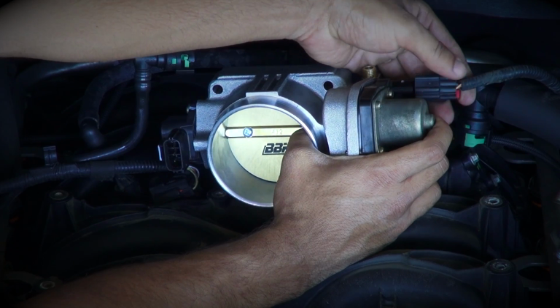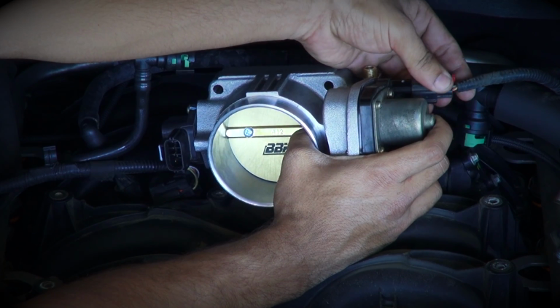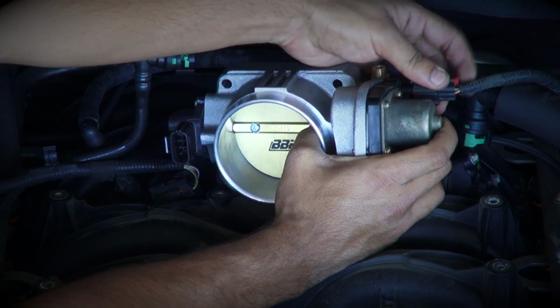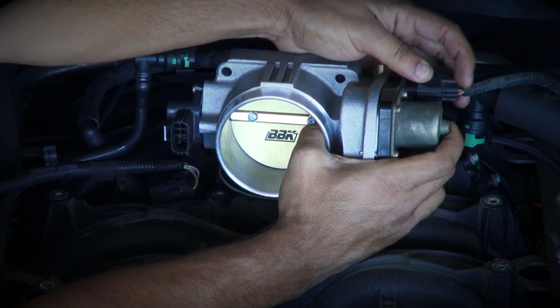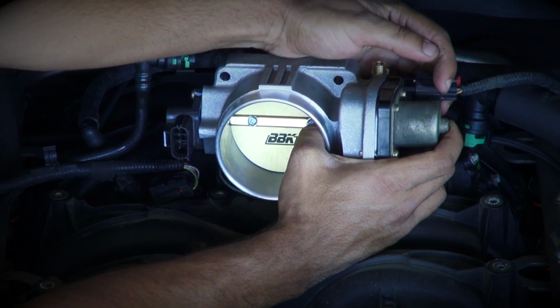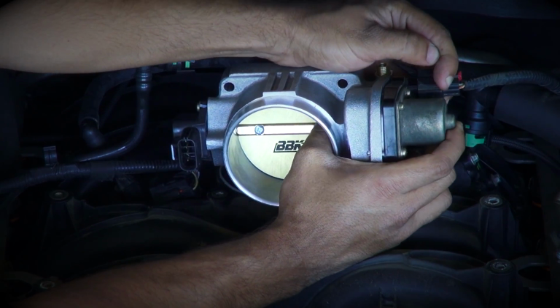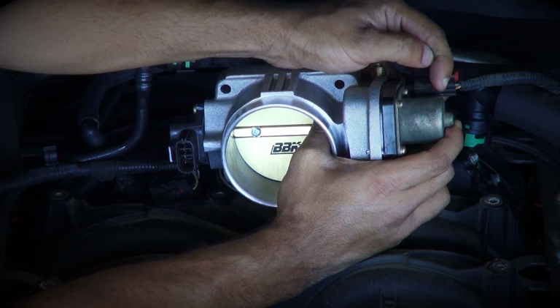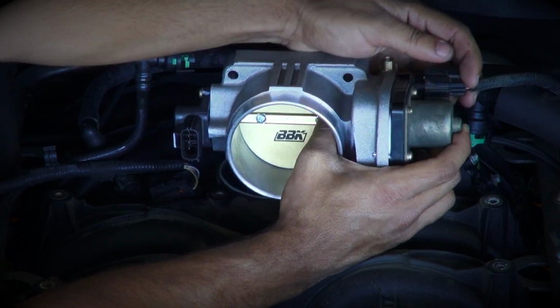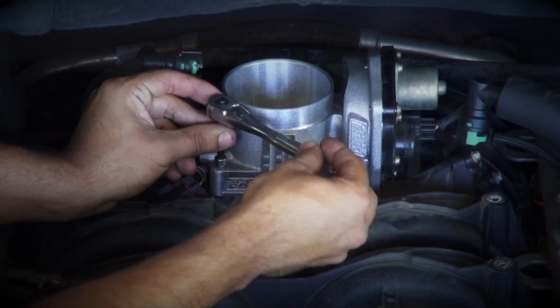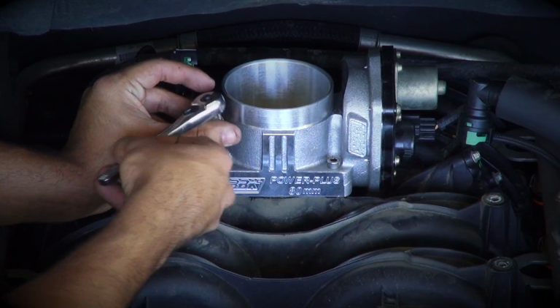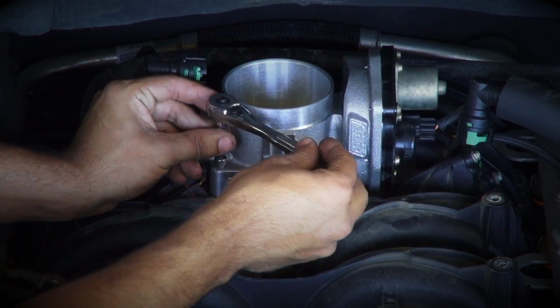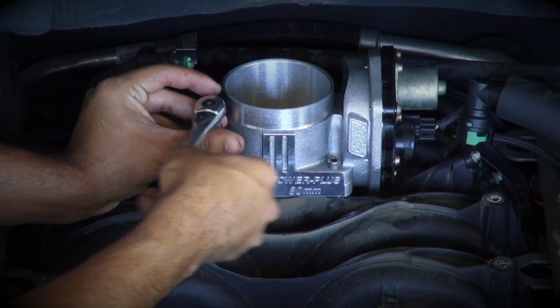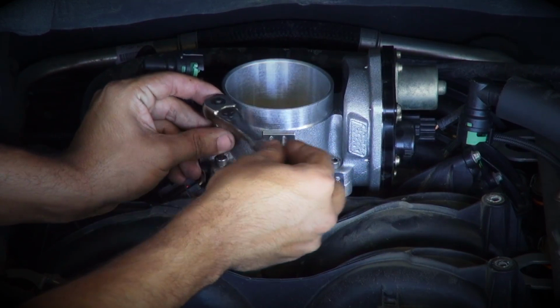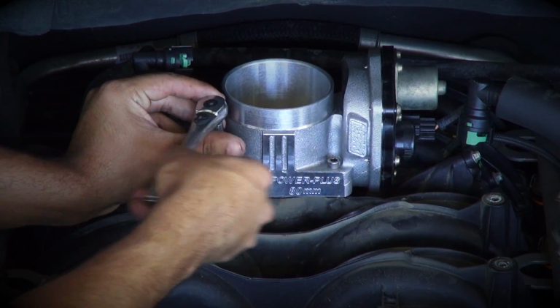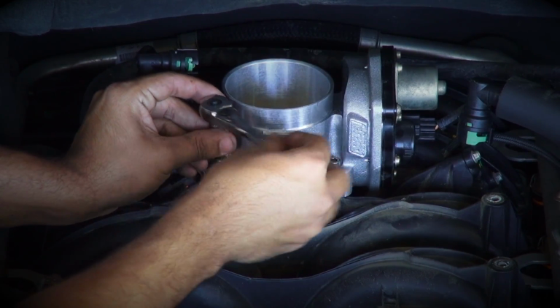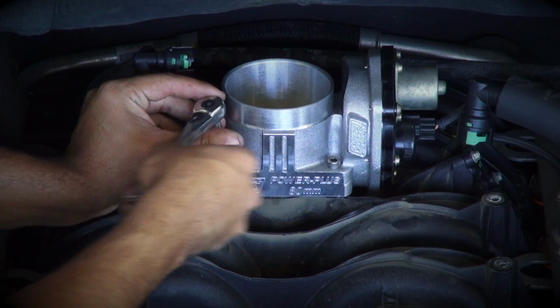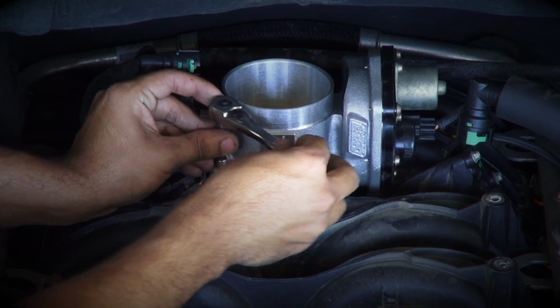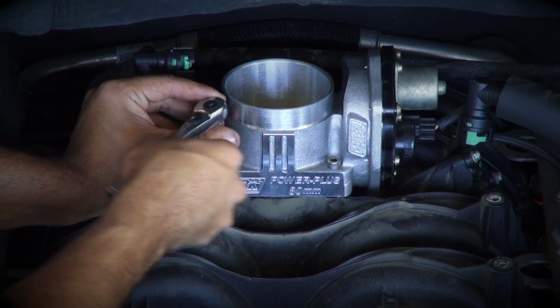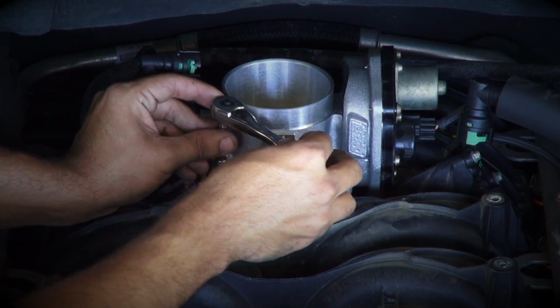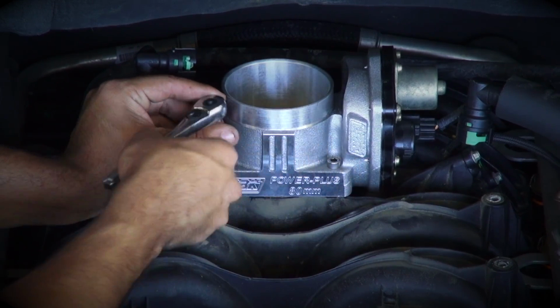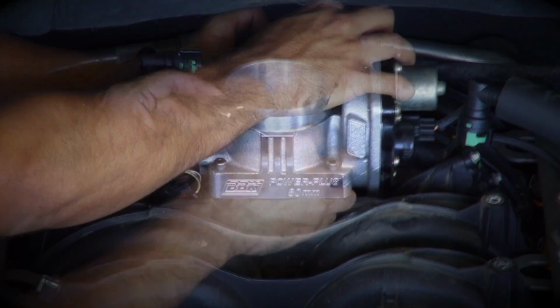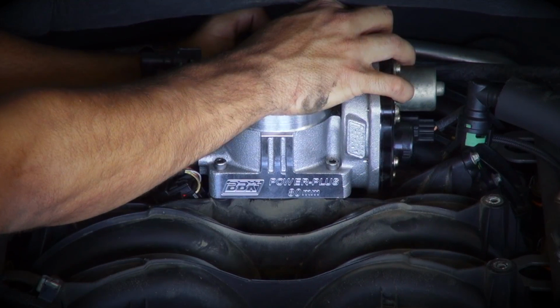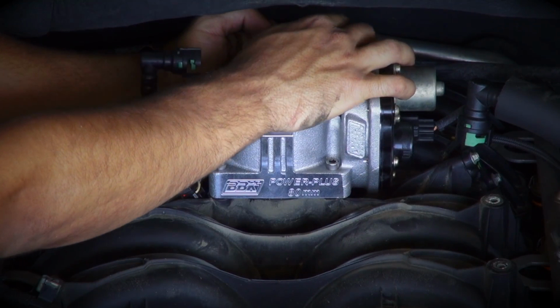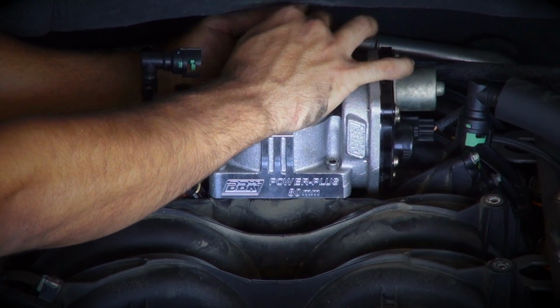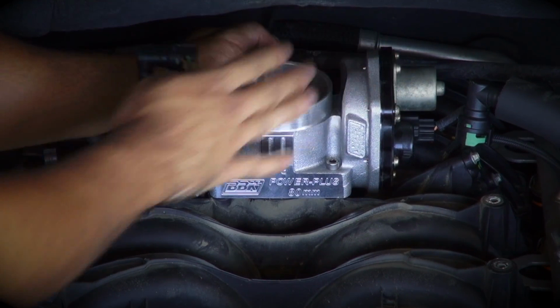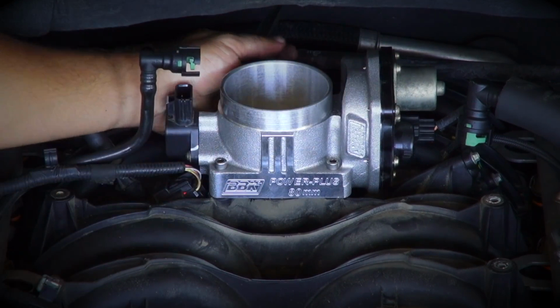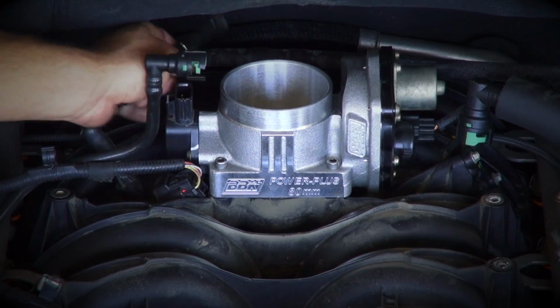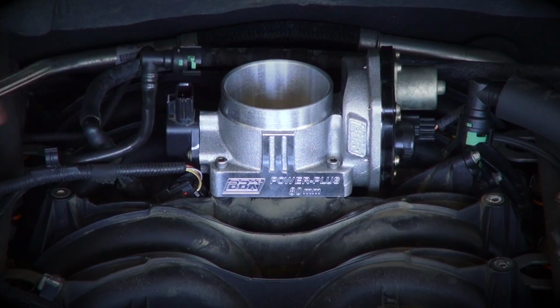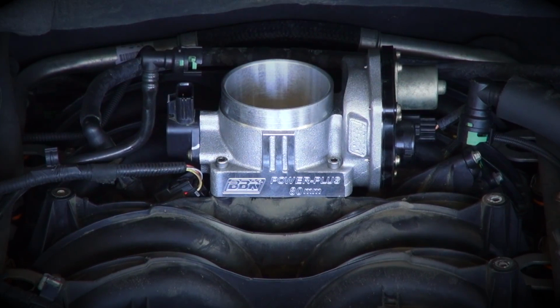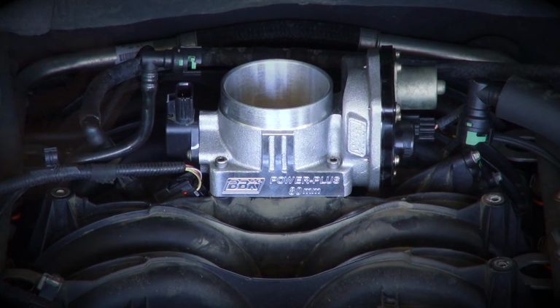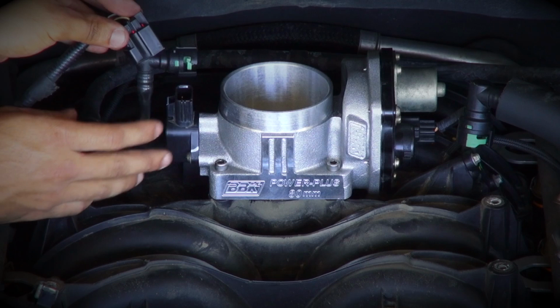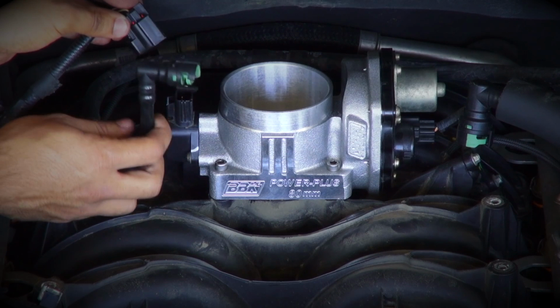From here, simply re-establish the wiring connection at the motor housing. Install the BBK throttle body to the intake manifold using the supplied Allen headed hardware. Keep in mind that the original bolts will not work with your new throttle body.